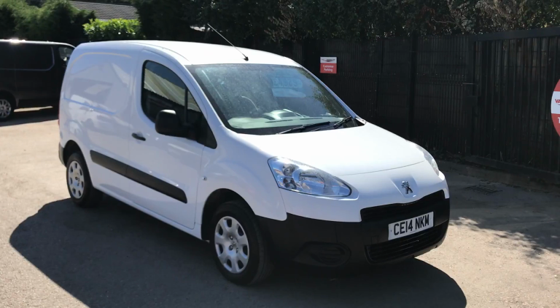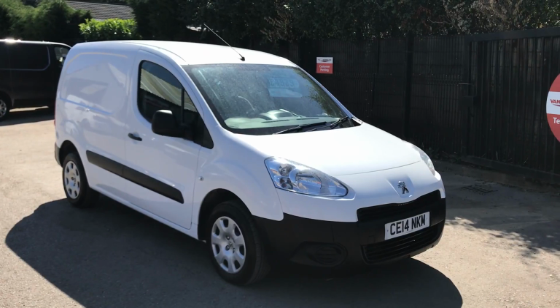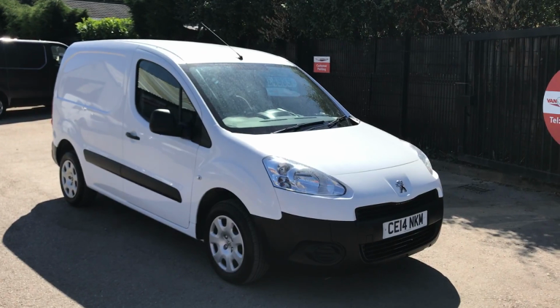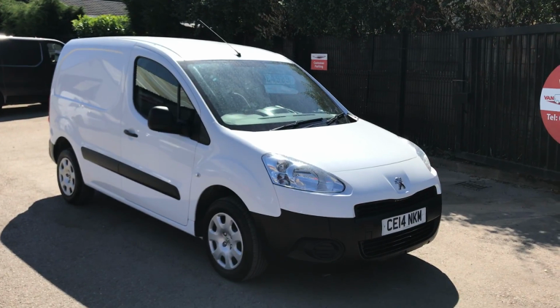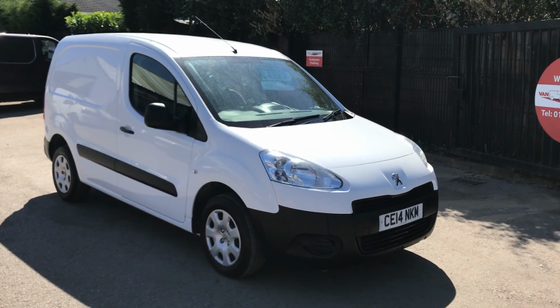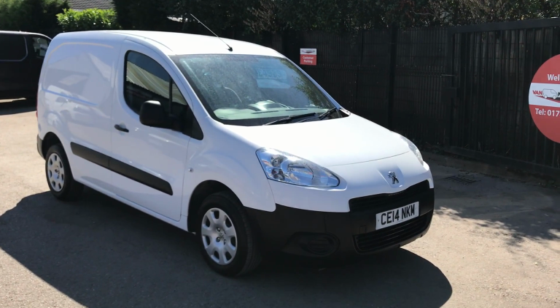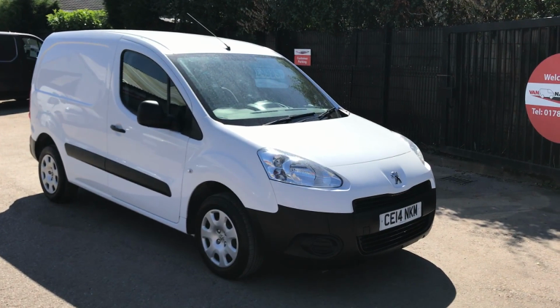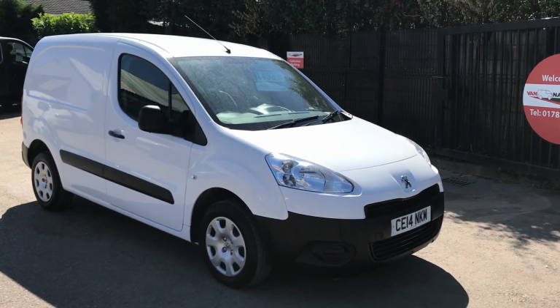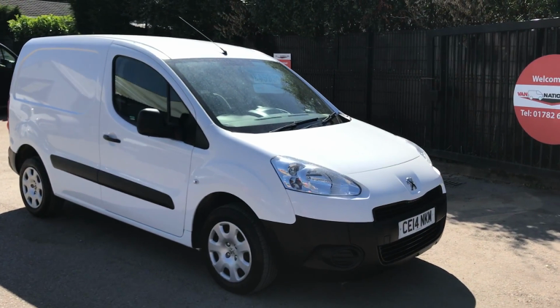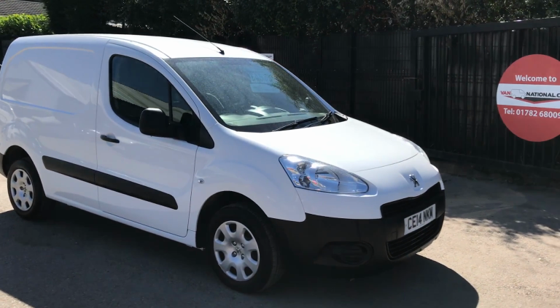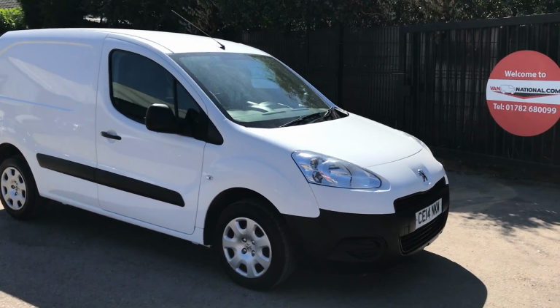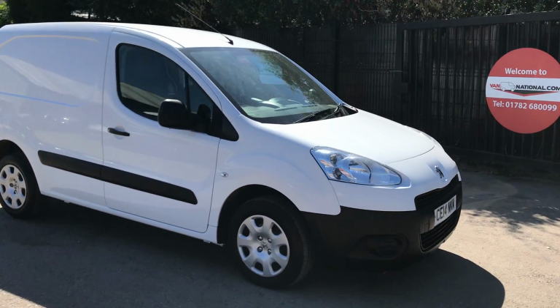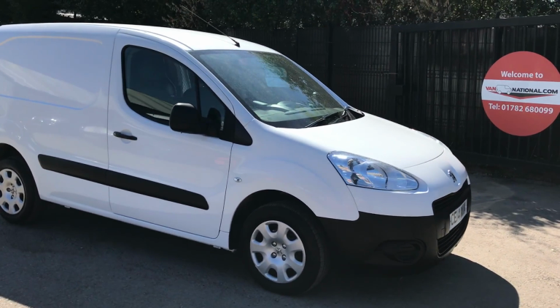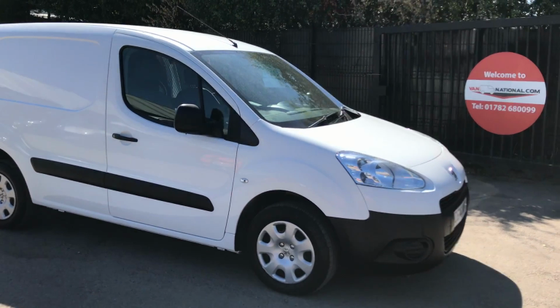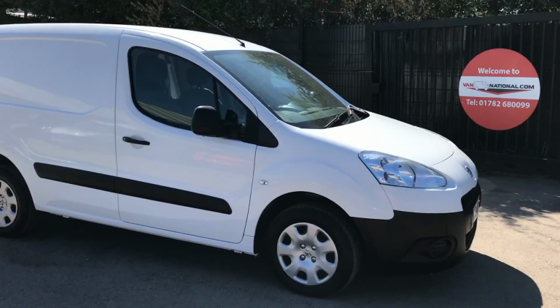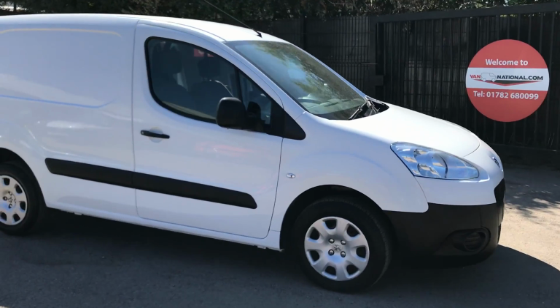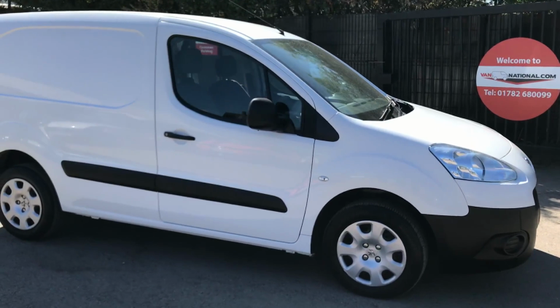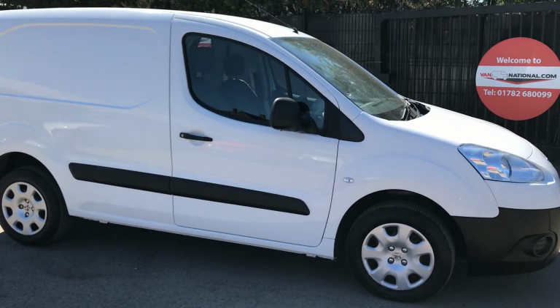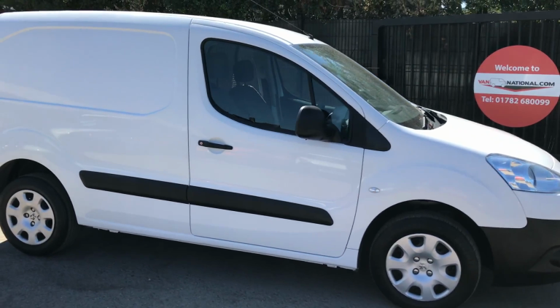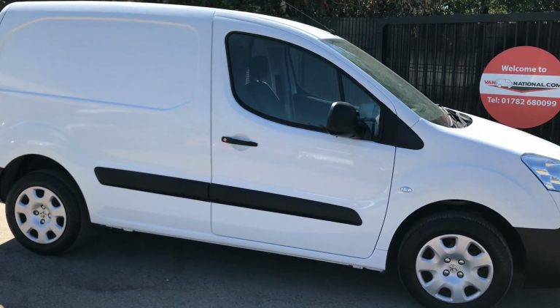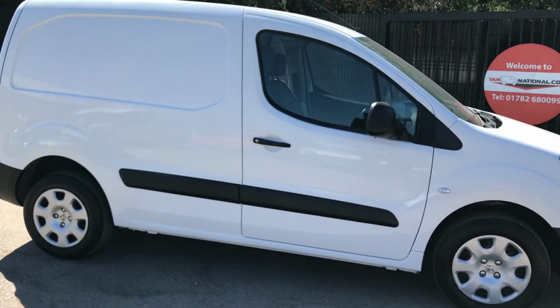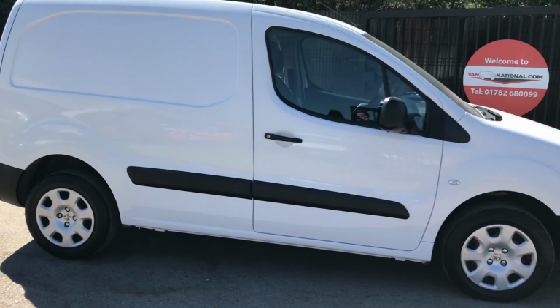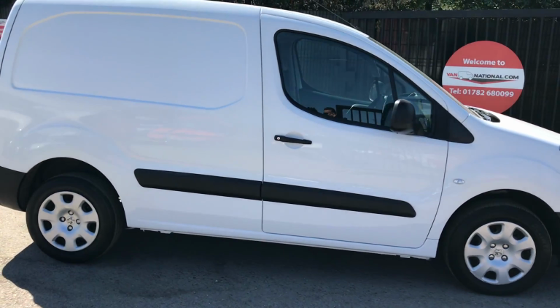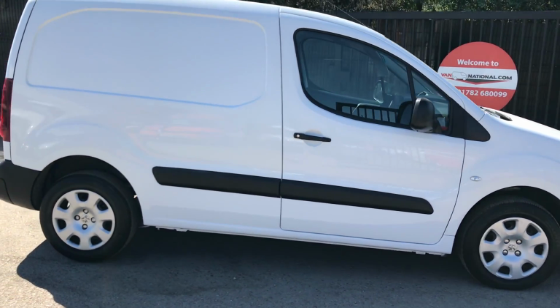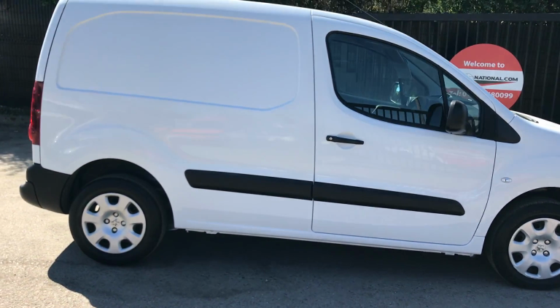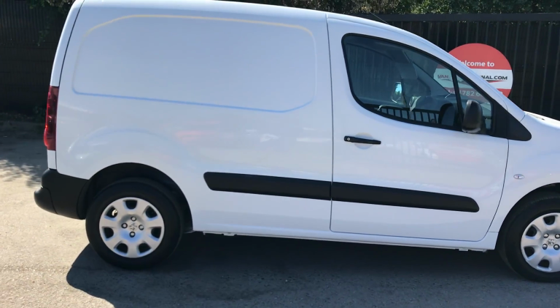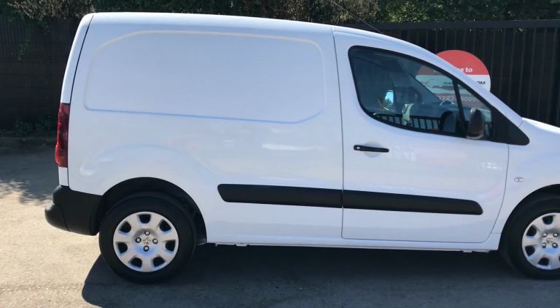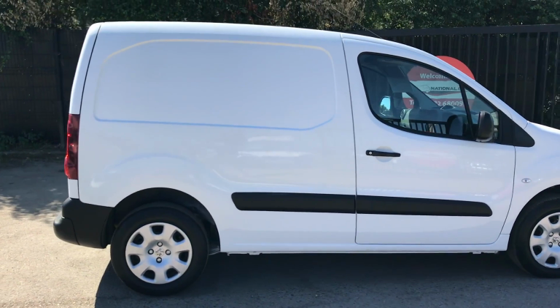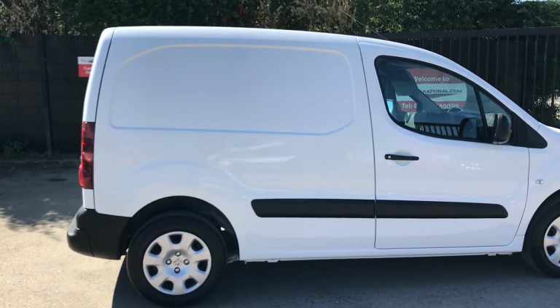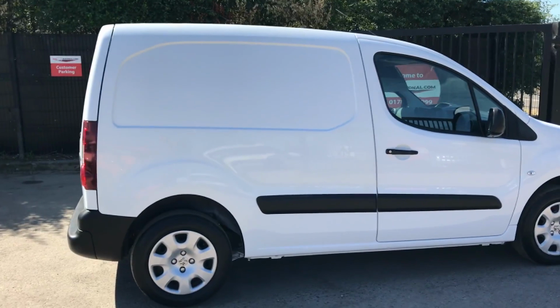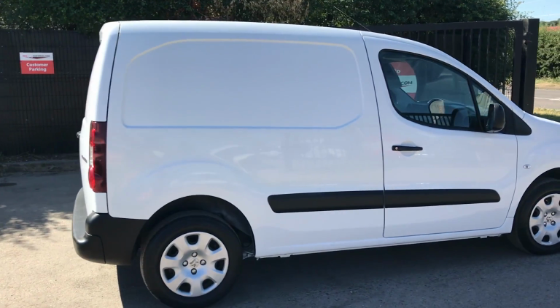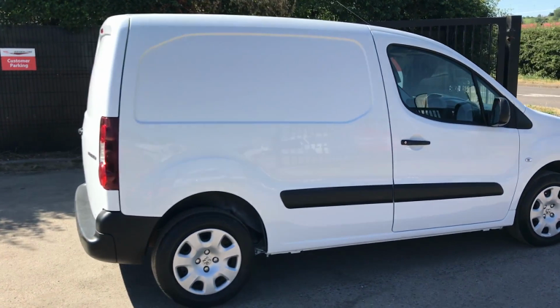This is the Peugeot Partner 1.6 diesel, 90 brake horsepower. It's also got a full service history, registered April 2014.